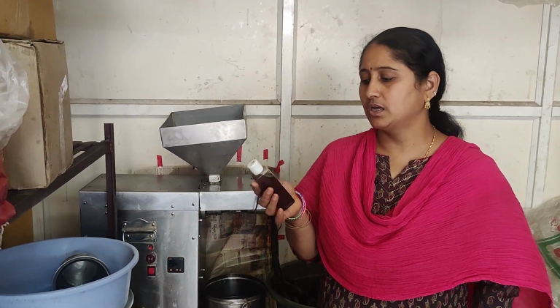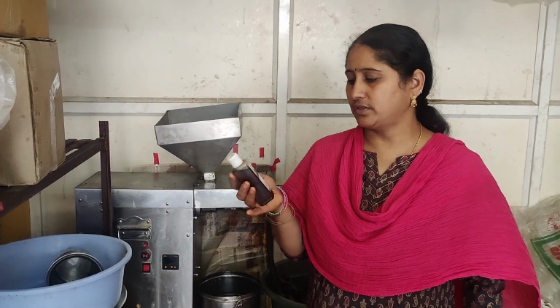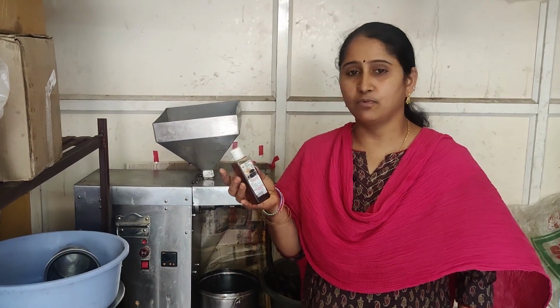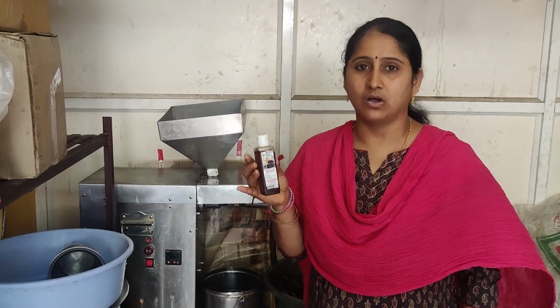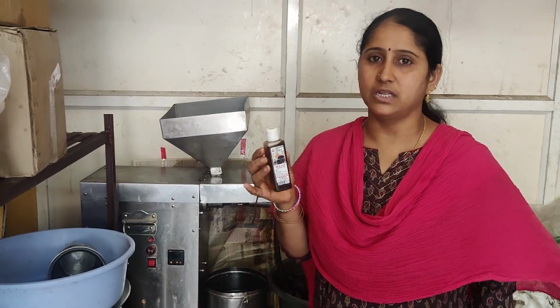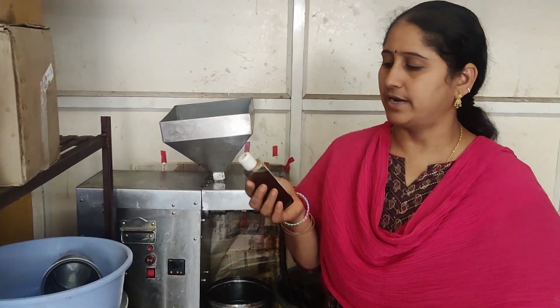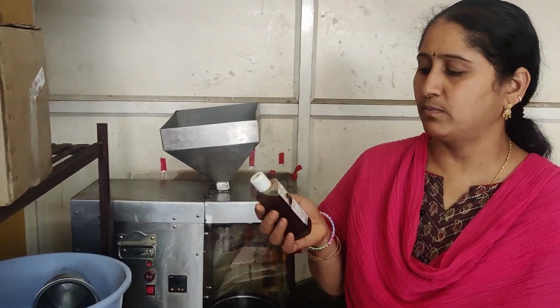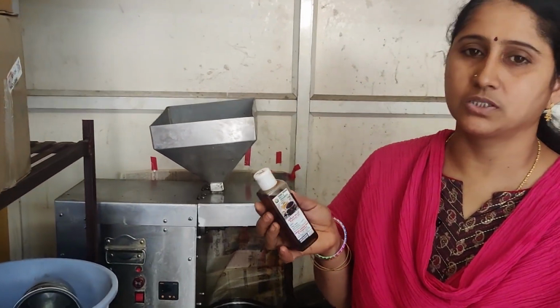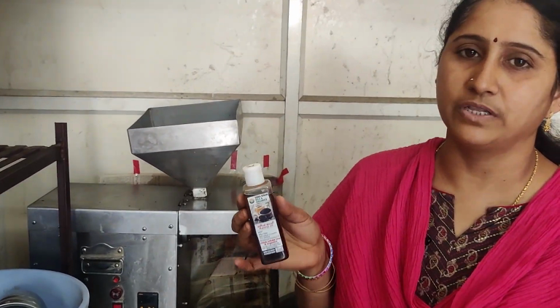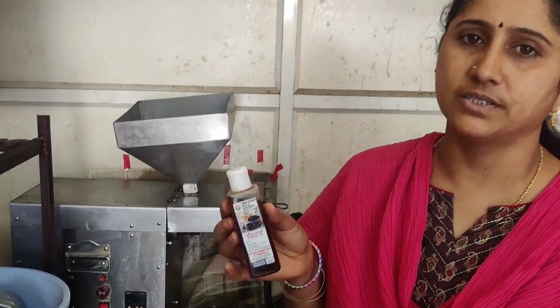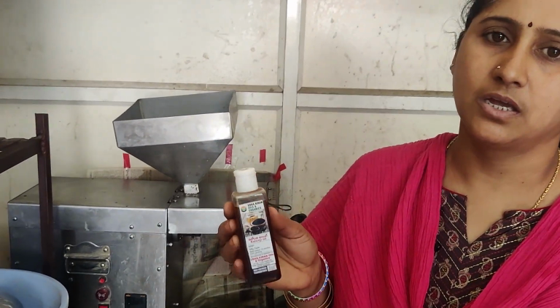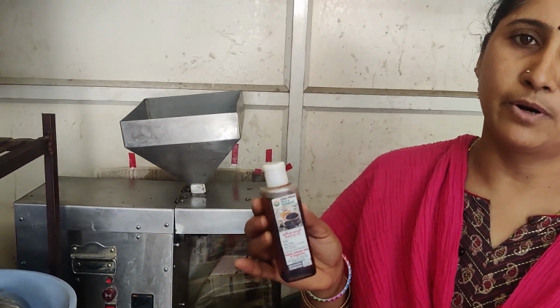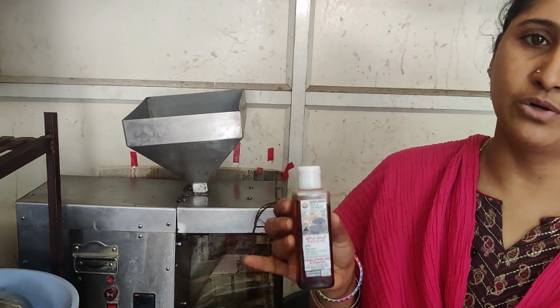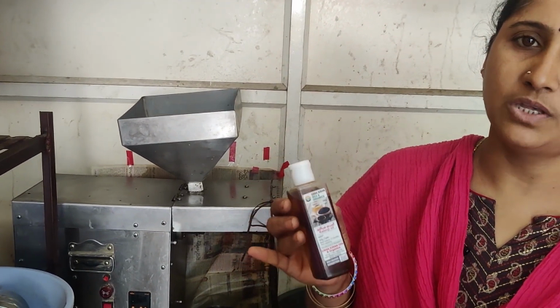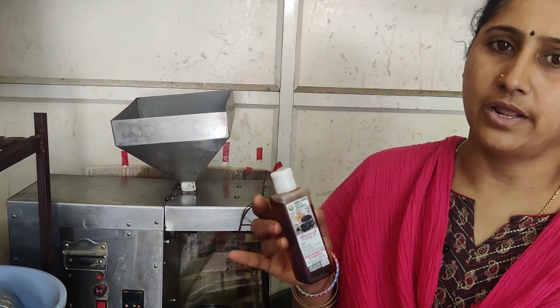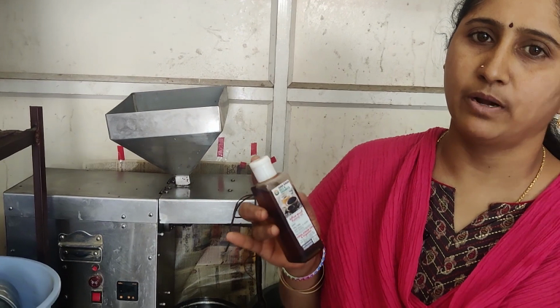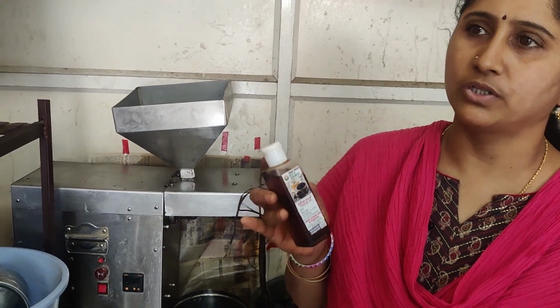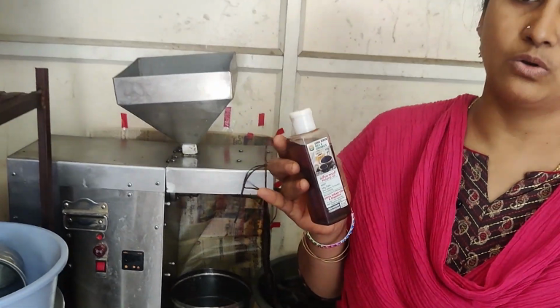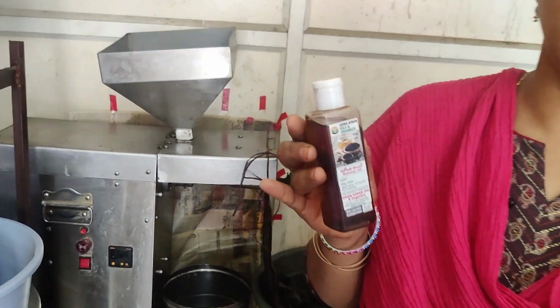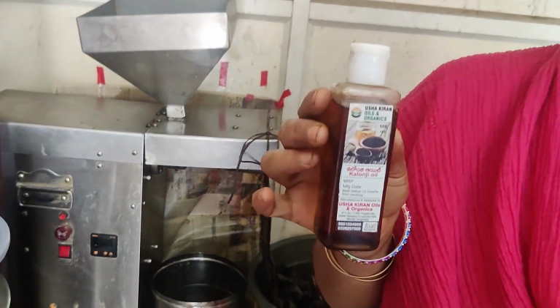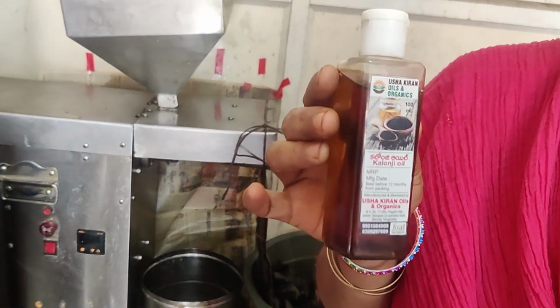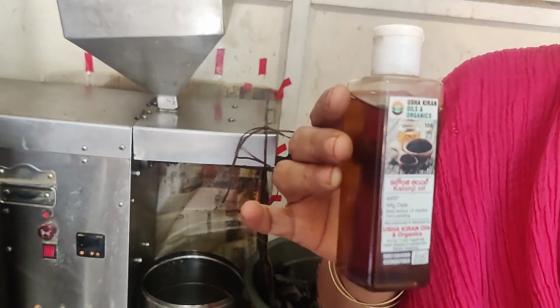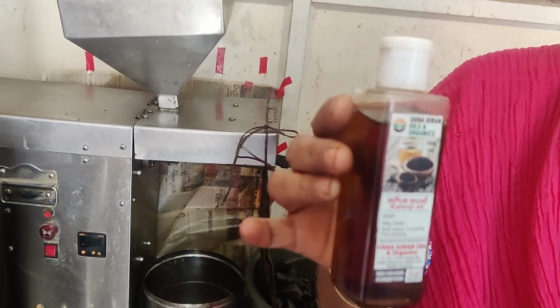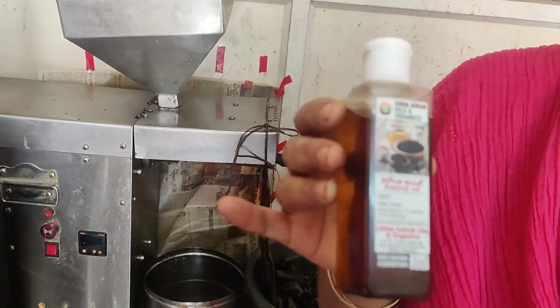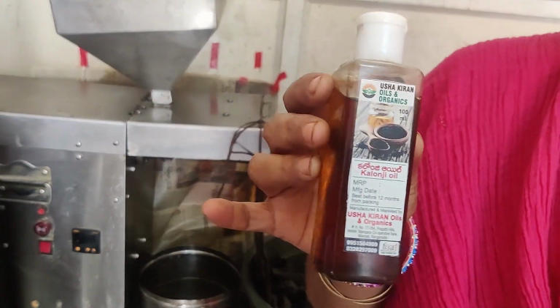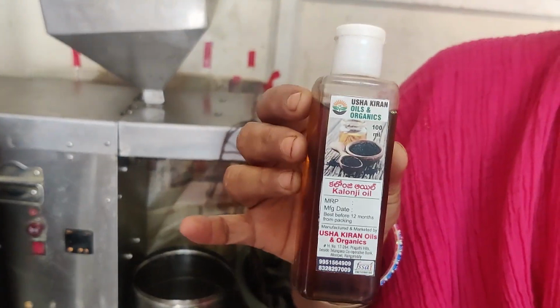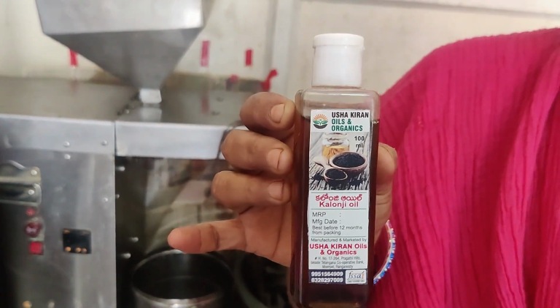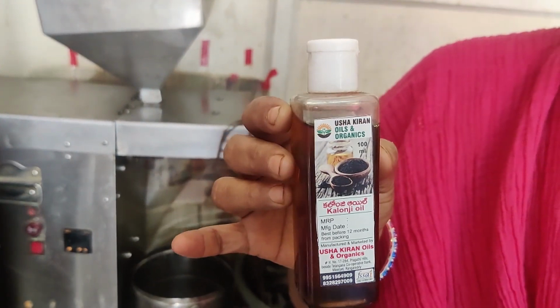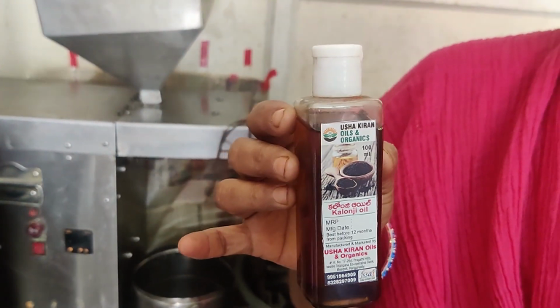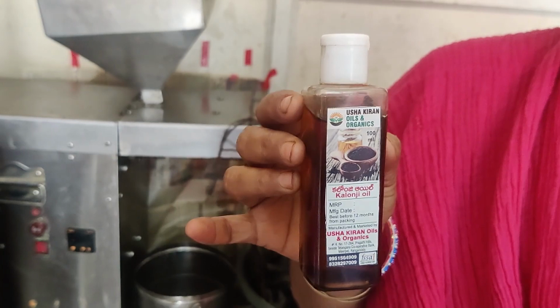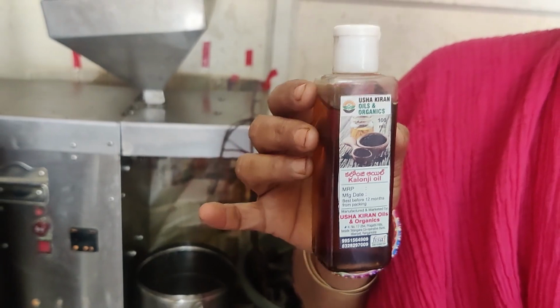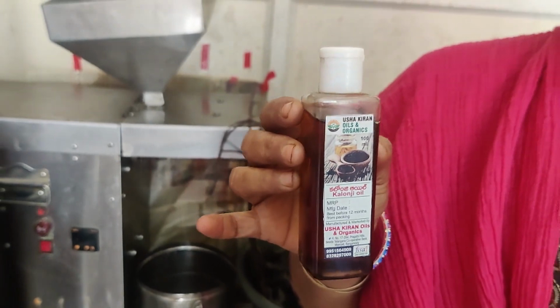Then we will fill the oil into 100ml bottles. This is the 100ml bottle of Kalonji oil available in two branches. The price is 300 rupees.